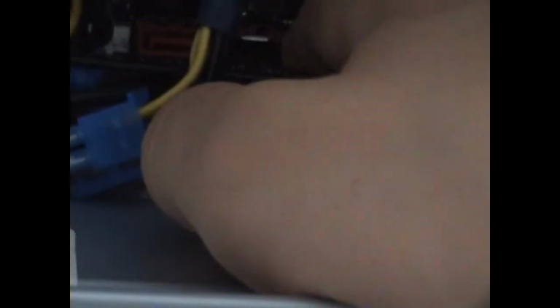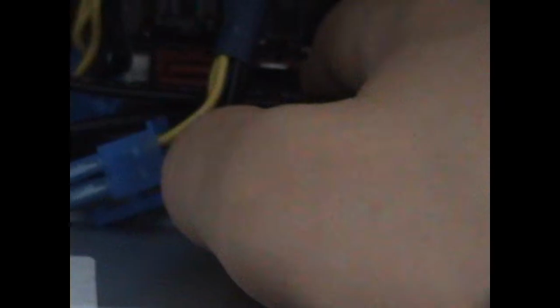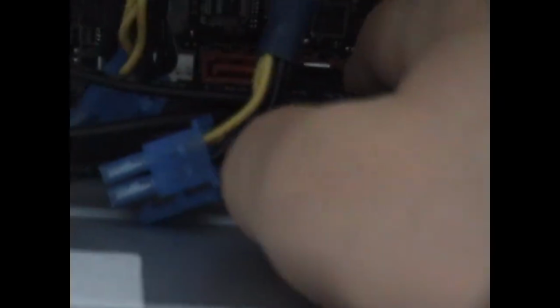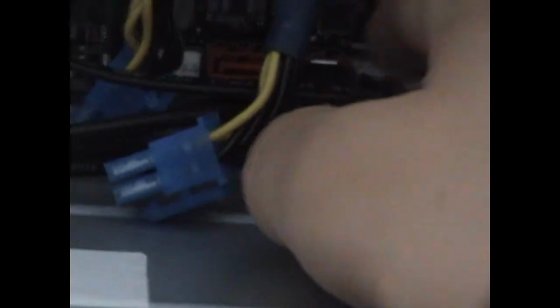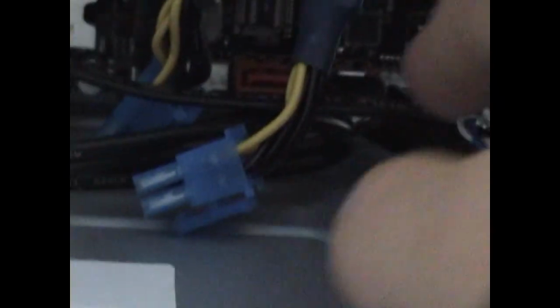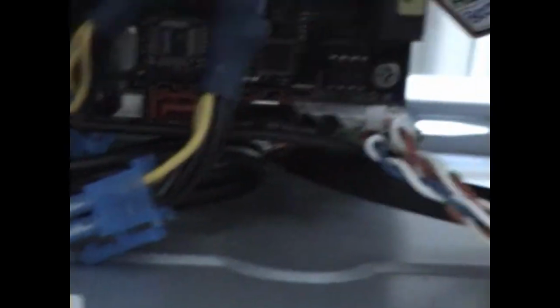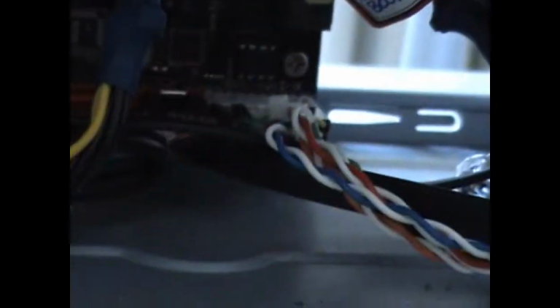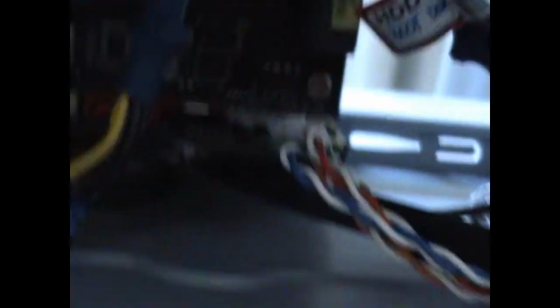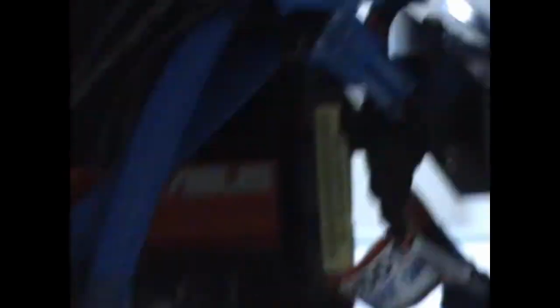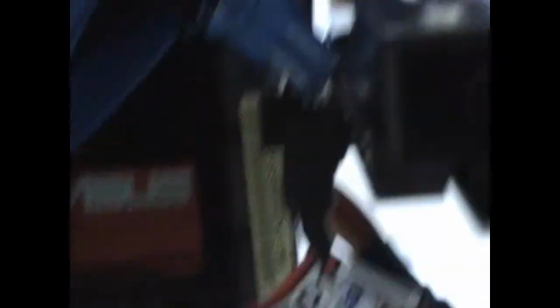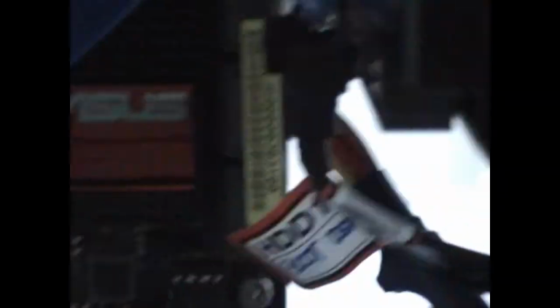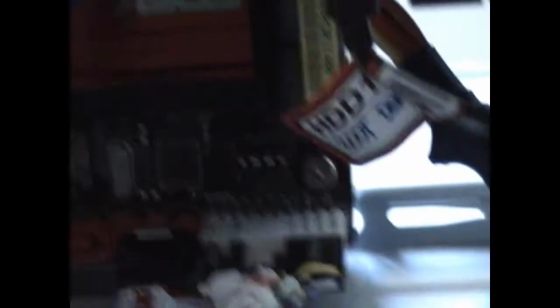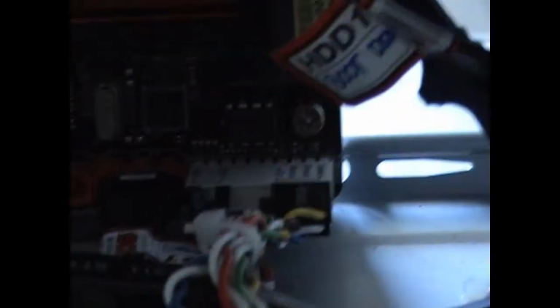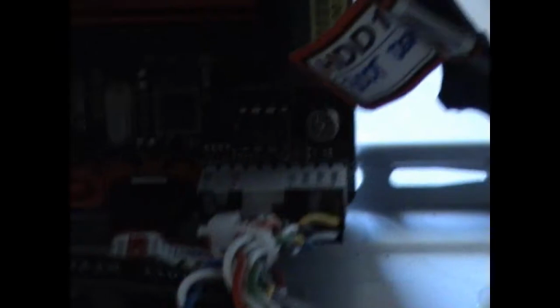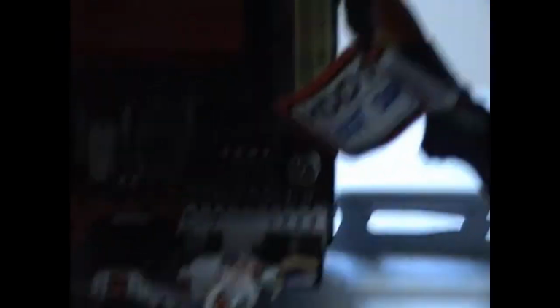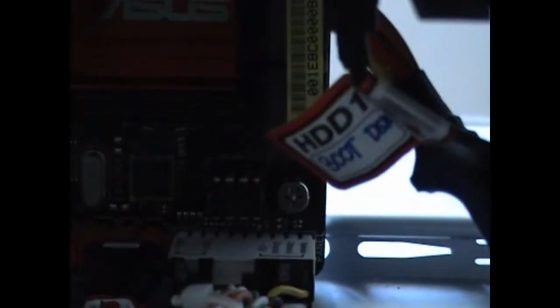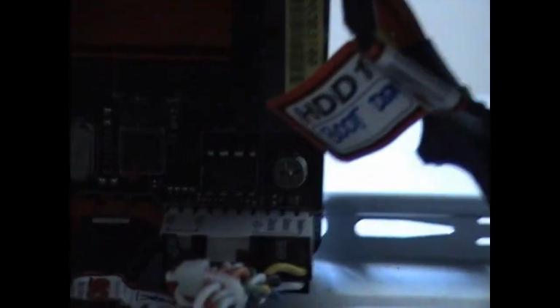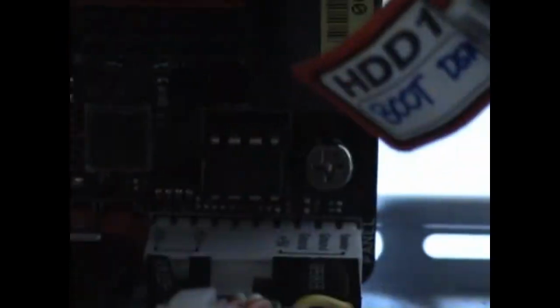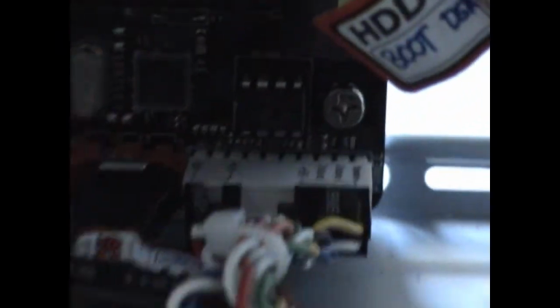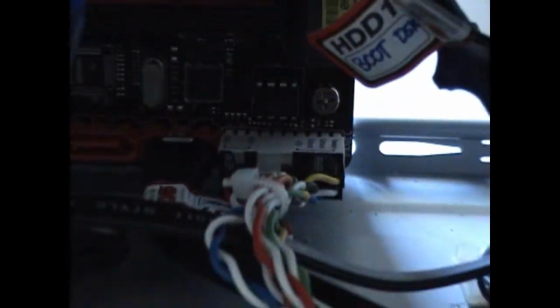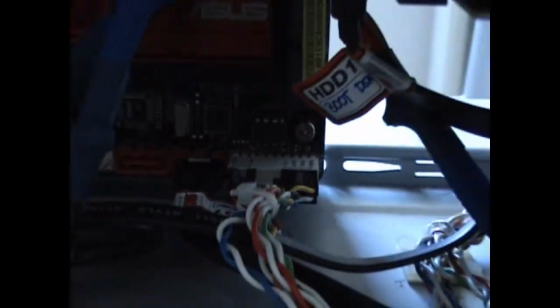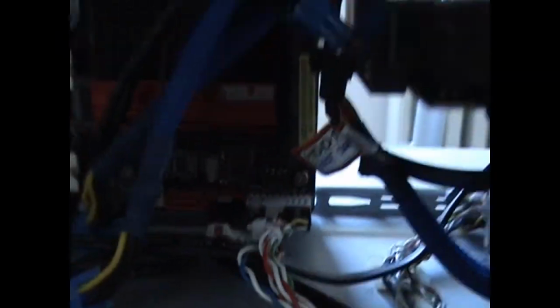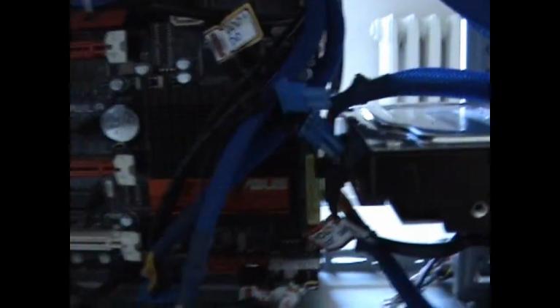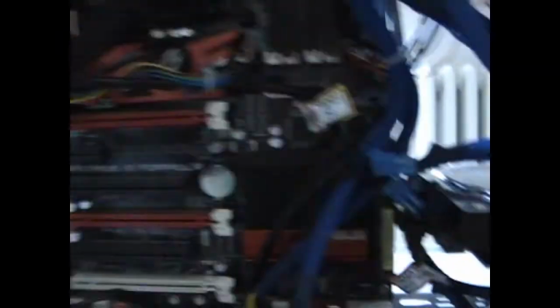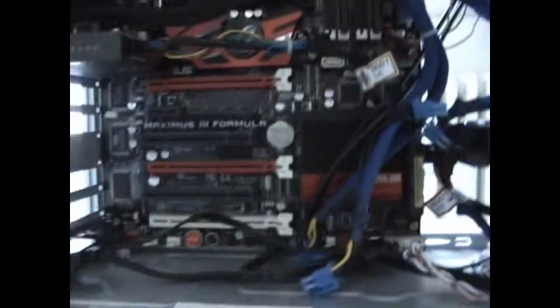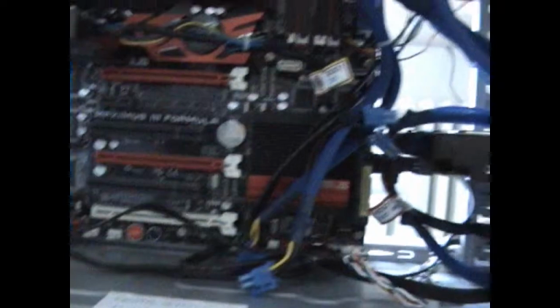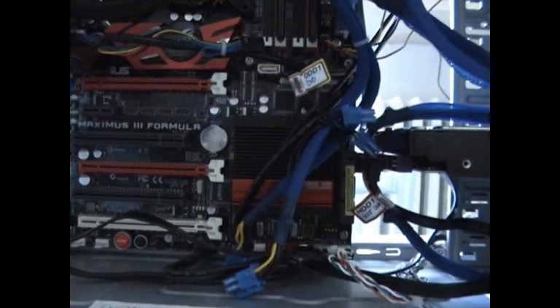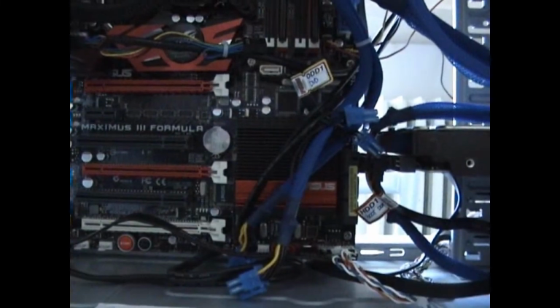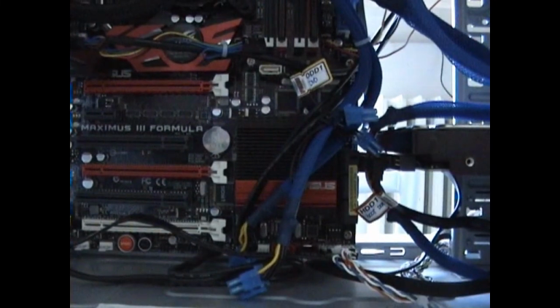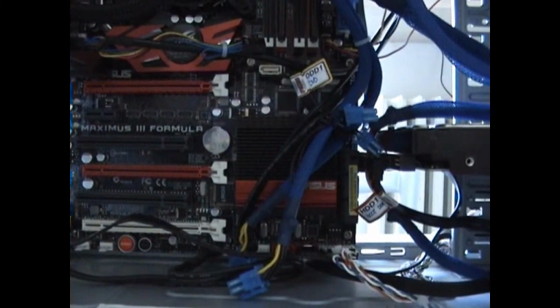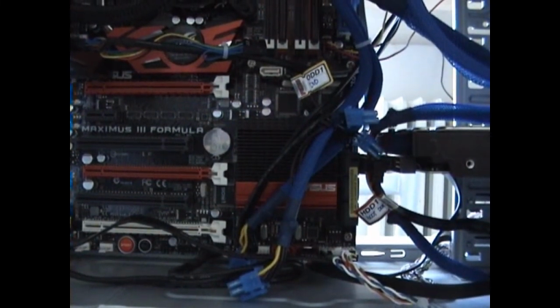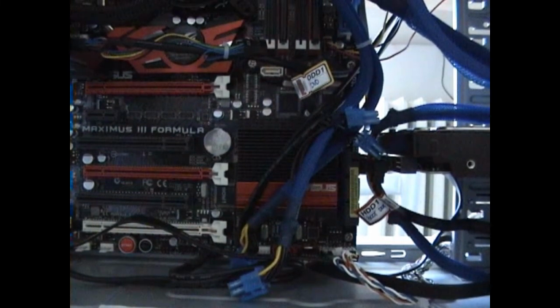Sorry if you can't see it, but it's hard to do with one hand. Here's the connector hooked up to the motherboard. And this step is done.